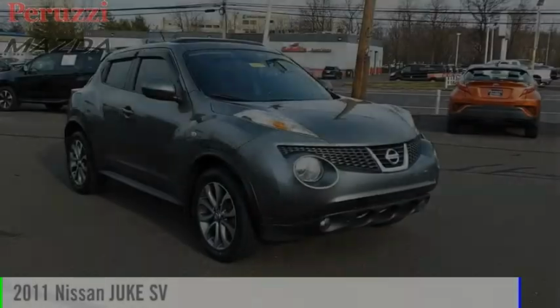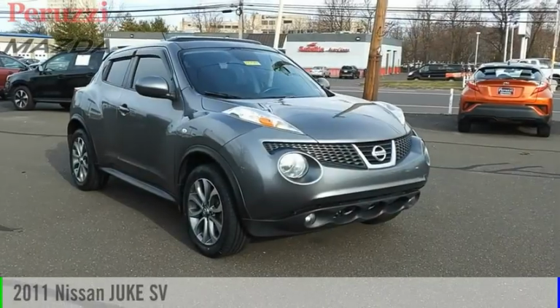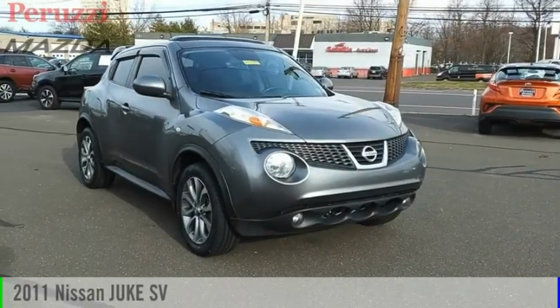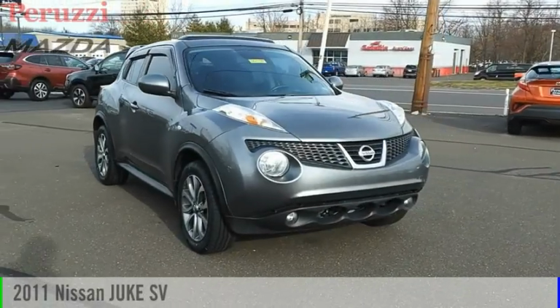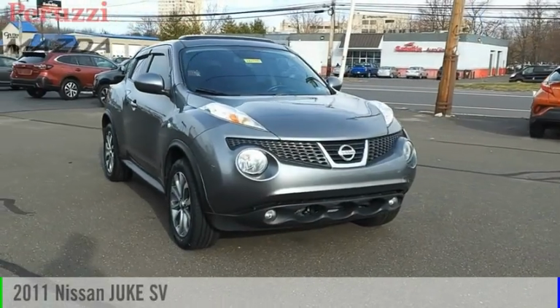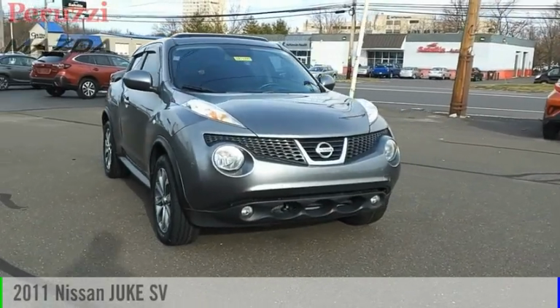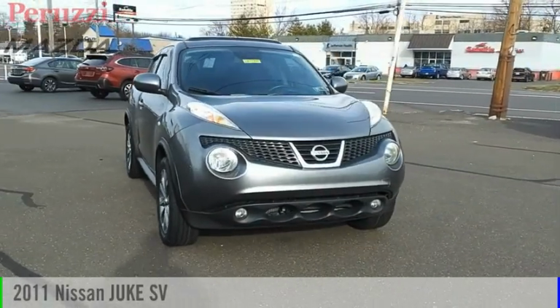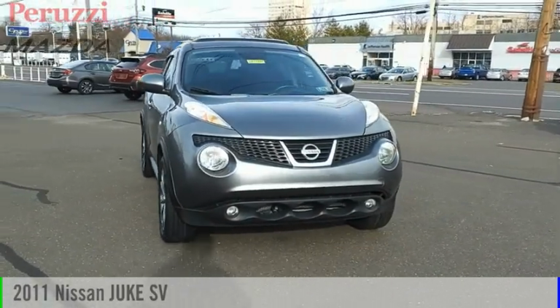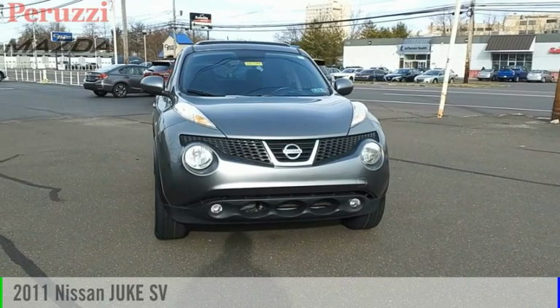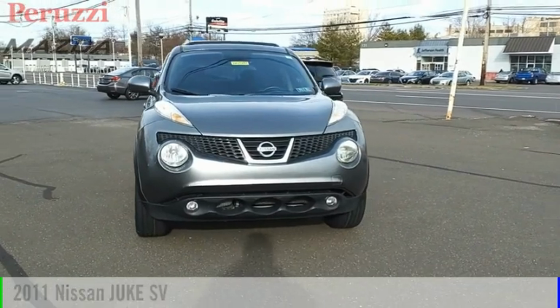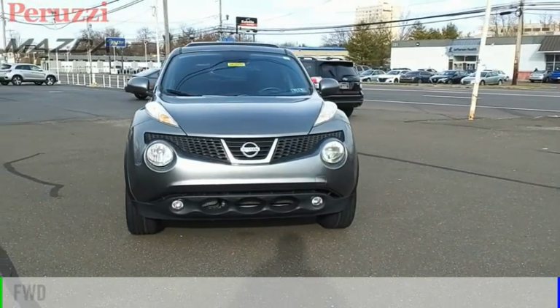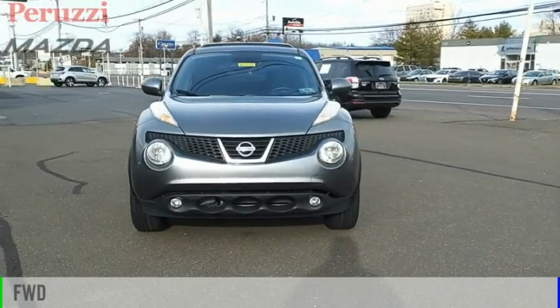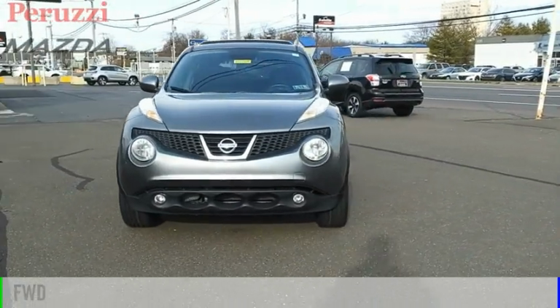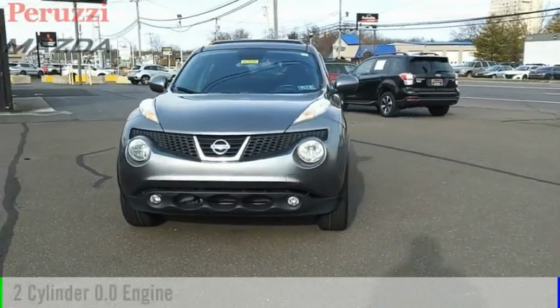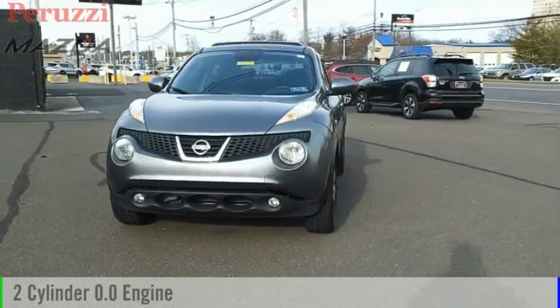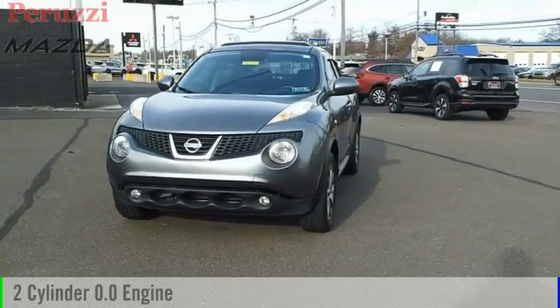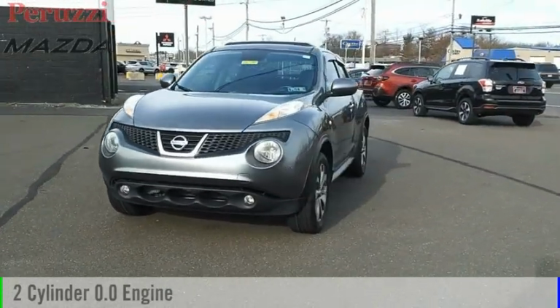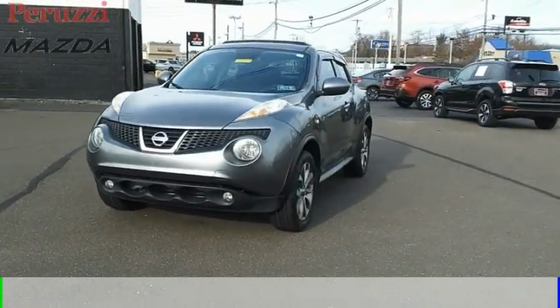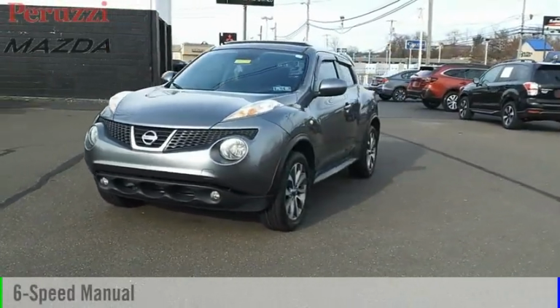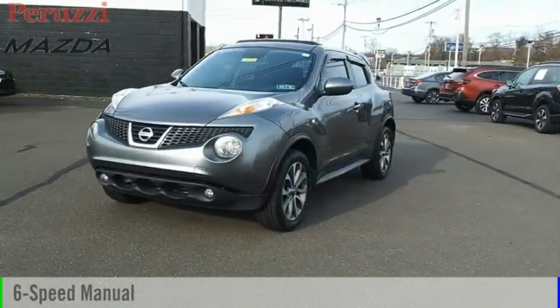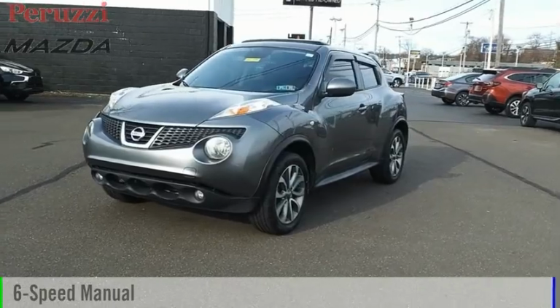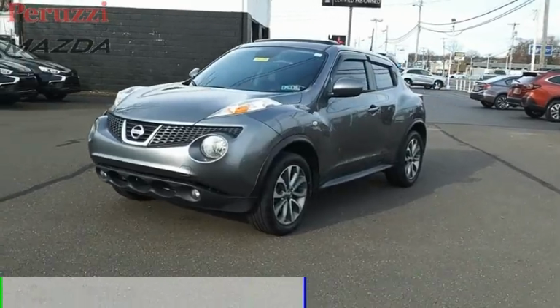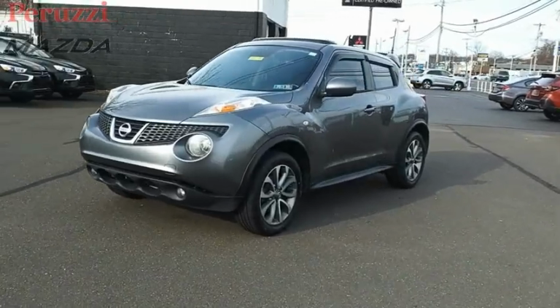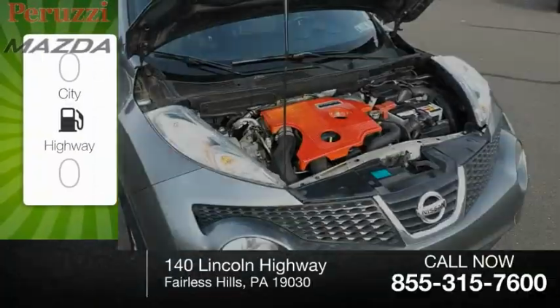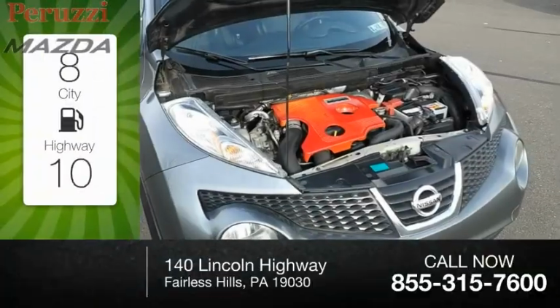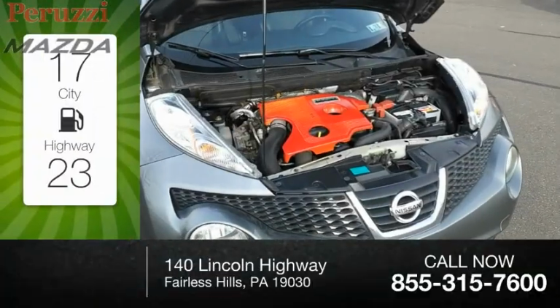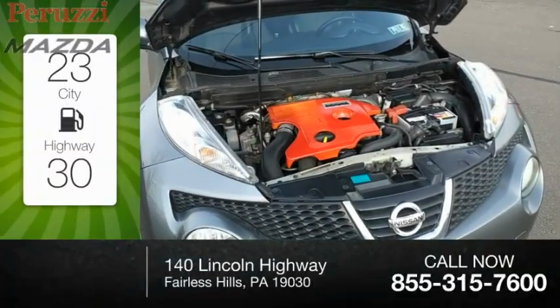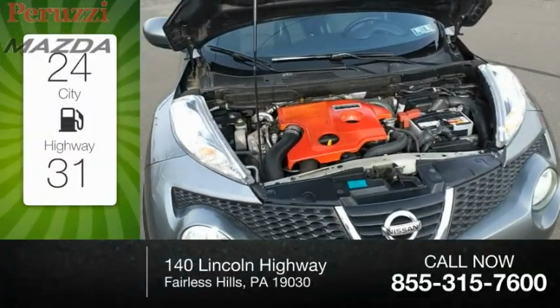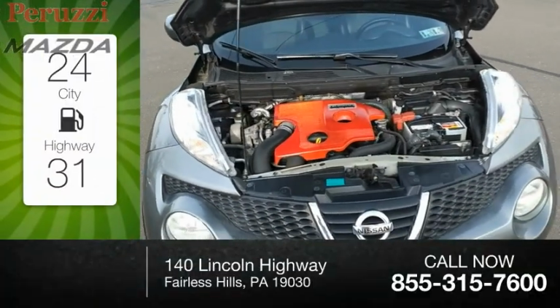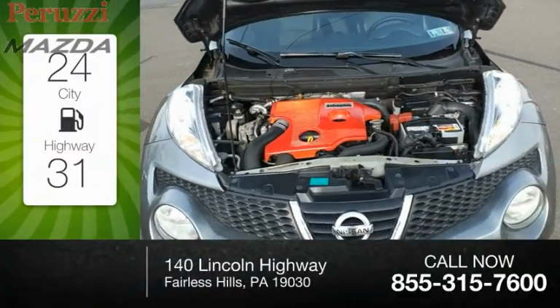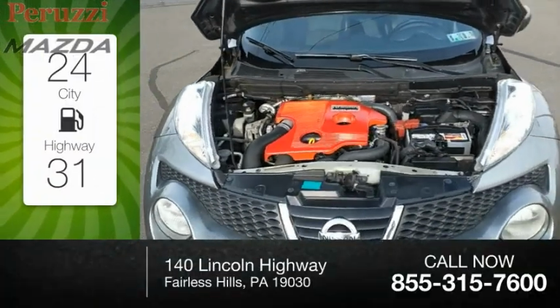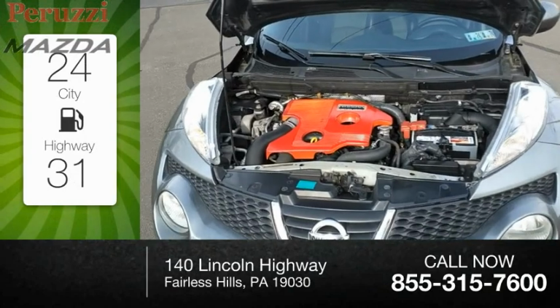Come test drive the 2011 Juke. This vehicle is powered by a front-wheel drive, two-cylinder engine and comes with a six-speed manual transmission. Great fuel efficiency saves you money by requiring fewer trips to the gas station.